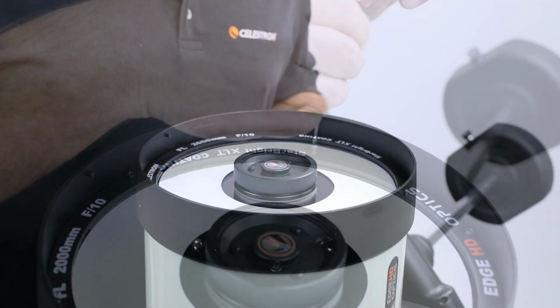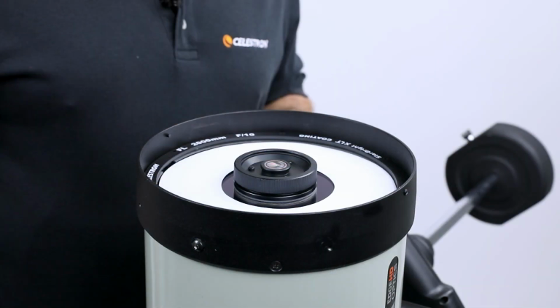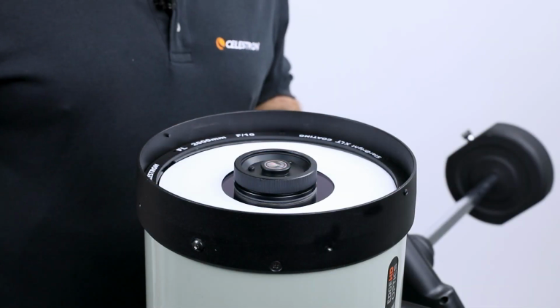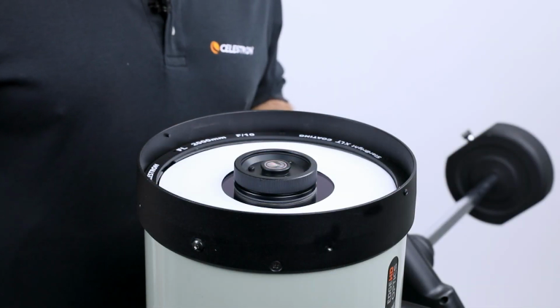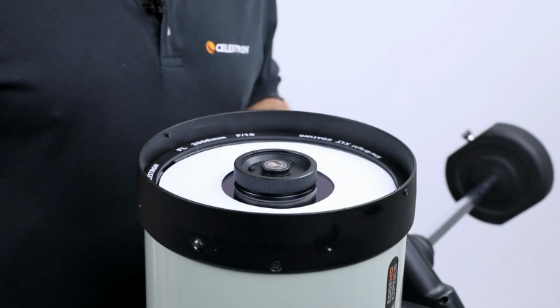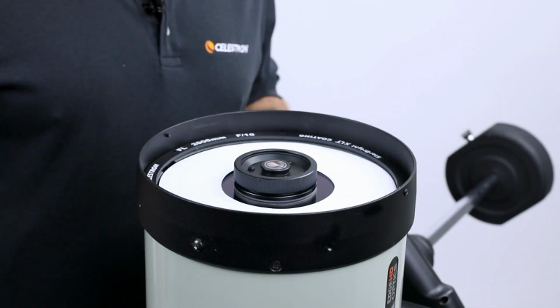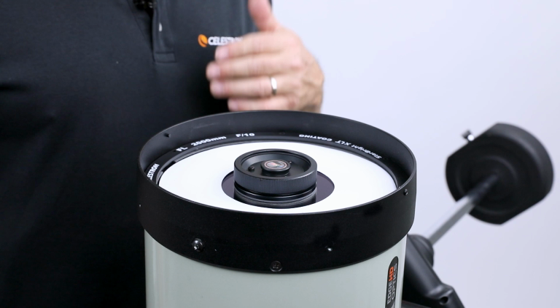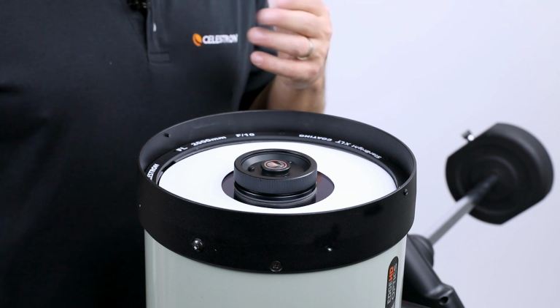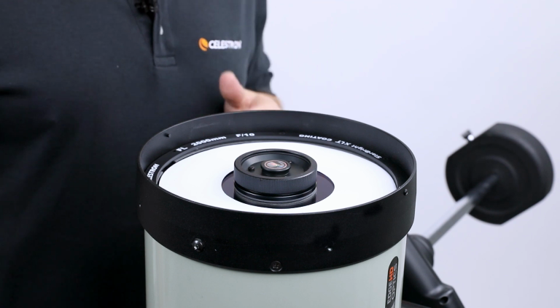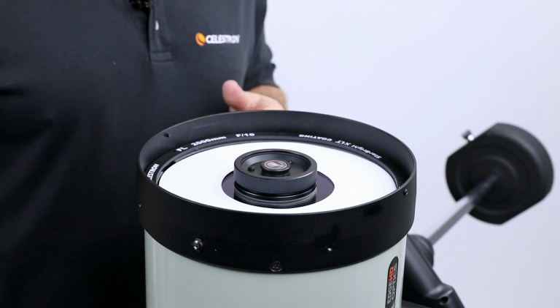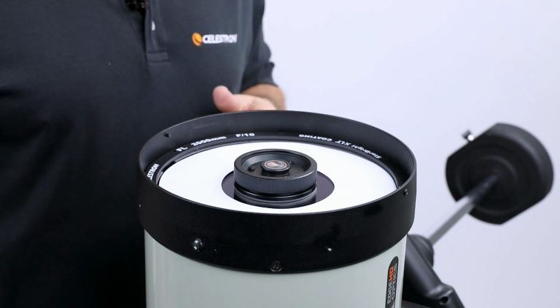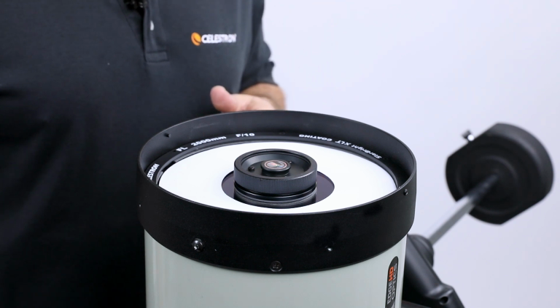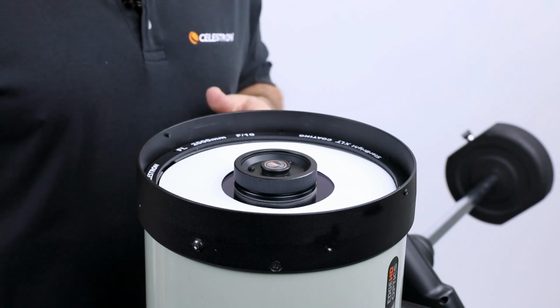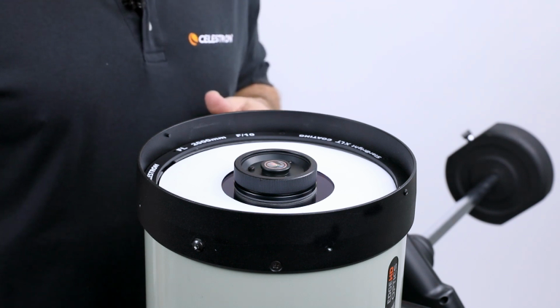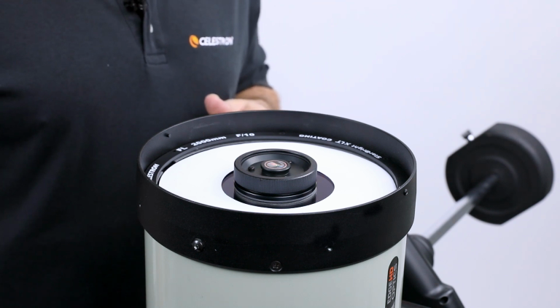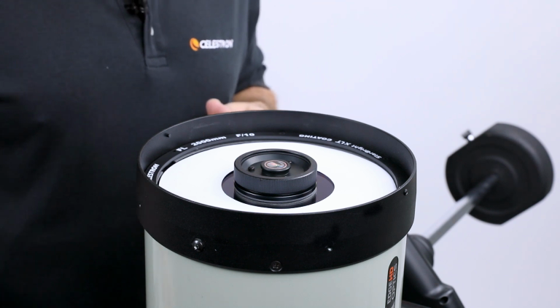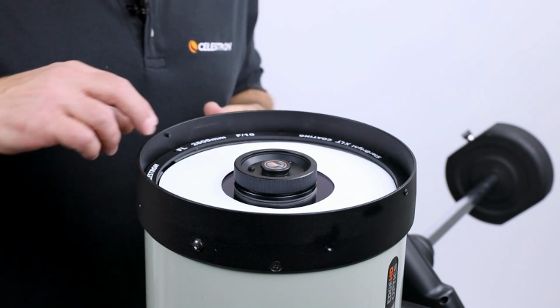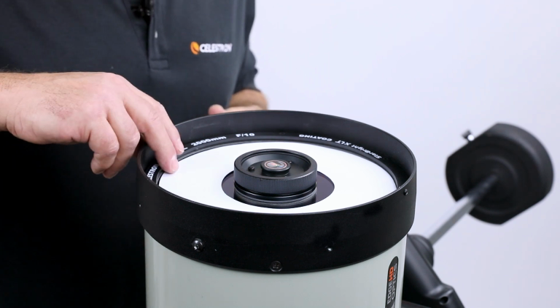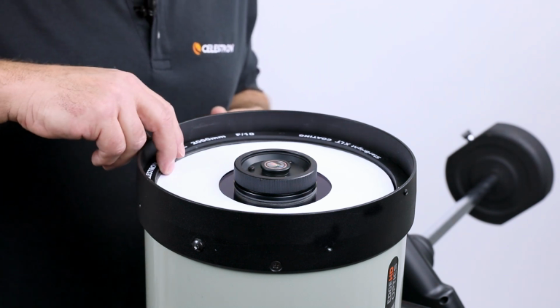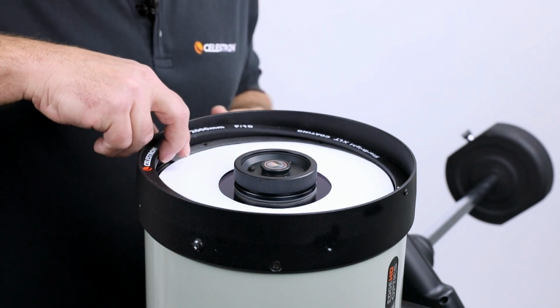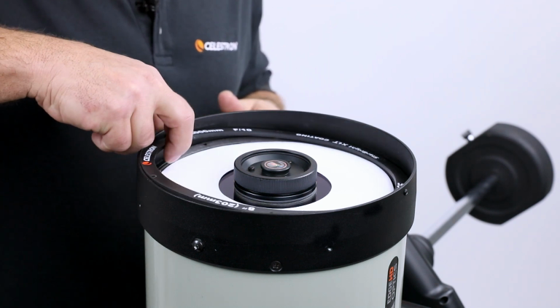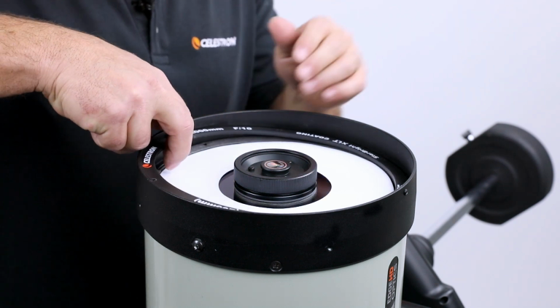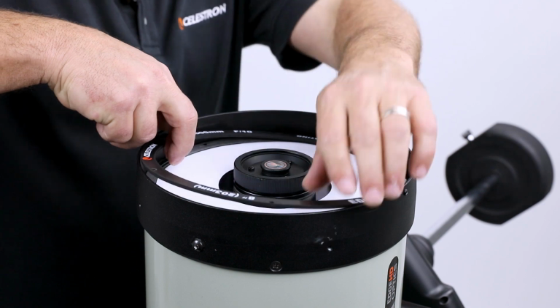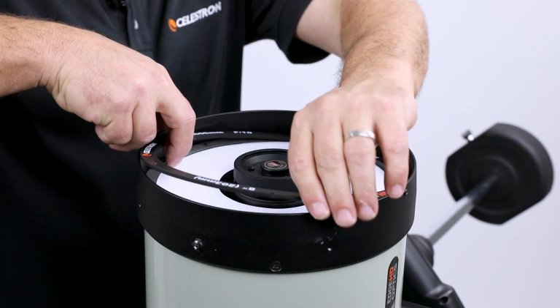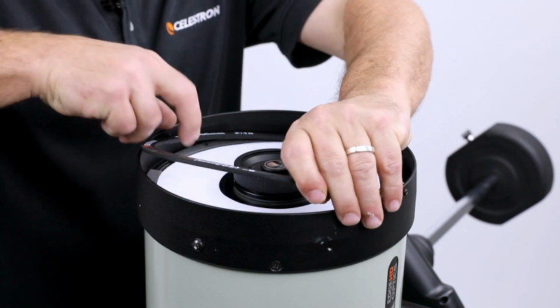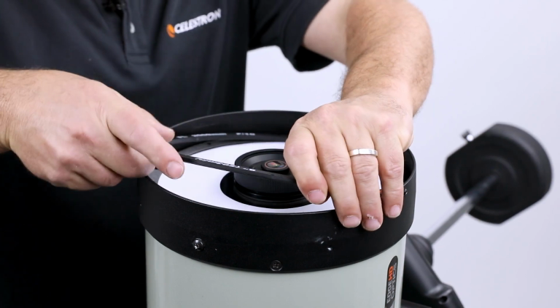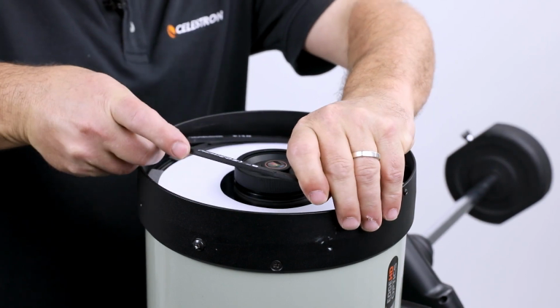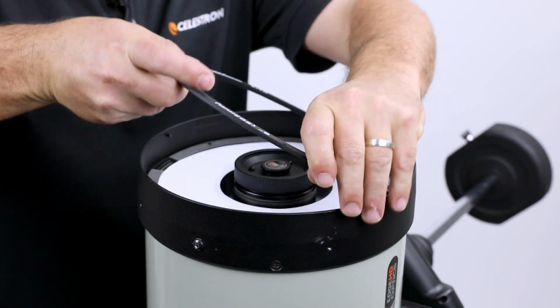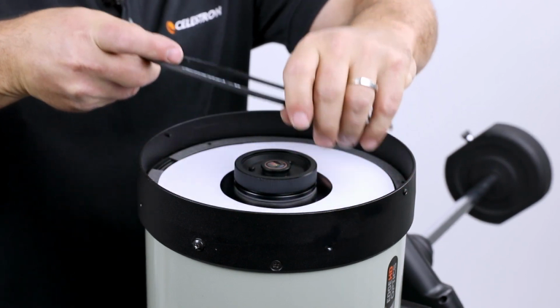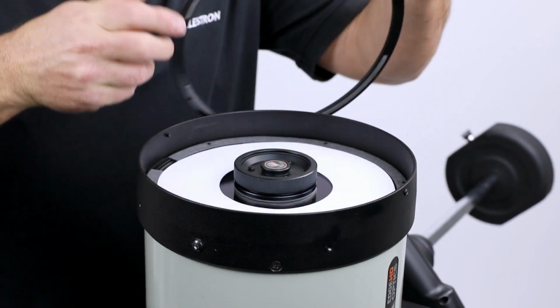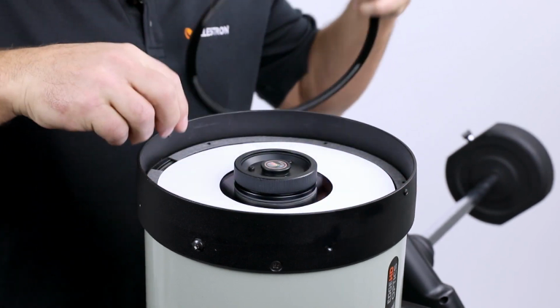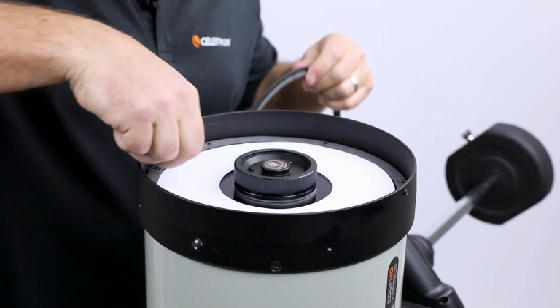Once the last screw is removed you'll be easily able to remove the retaining ring from the telescope. If there are any gaskets underneath, also be sure to remove them.